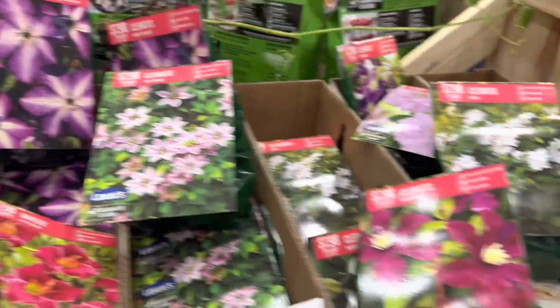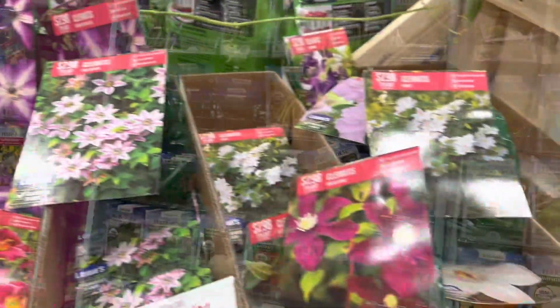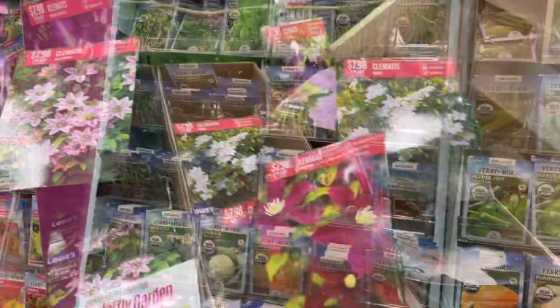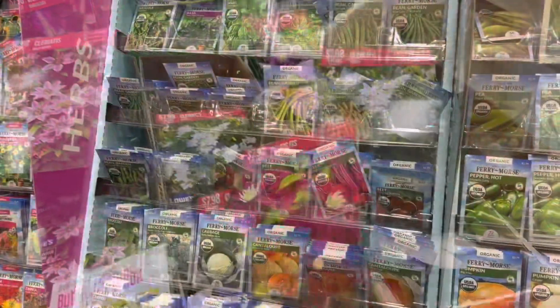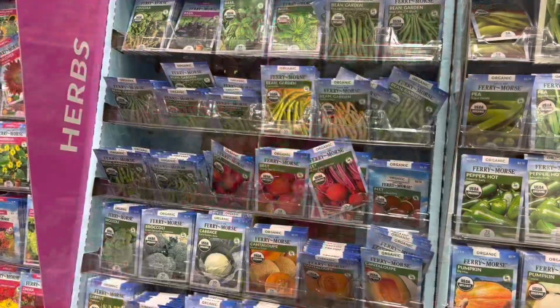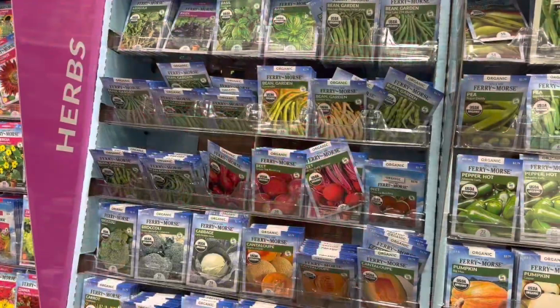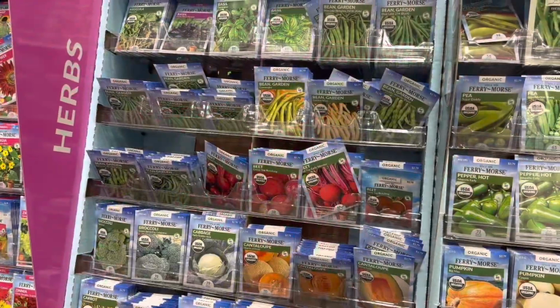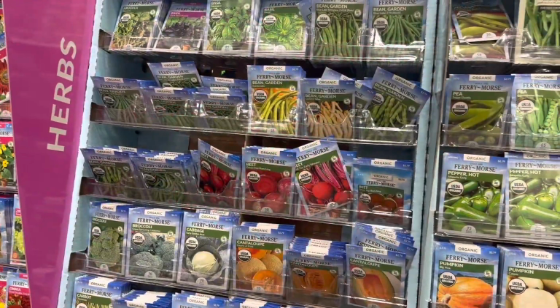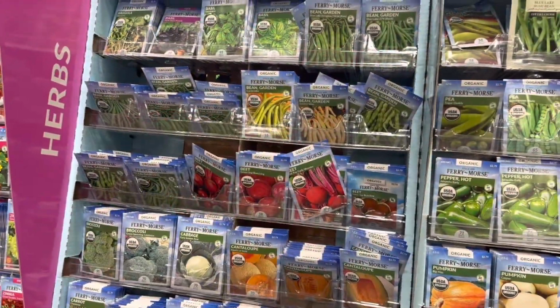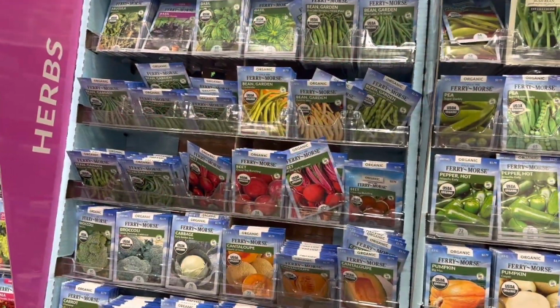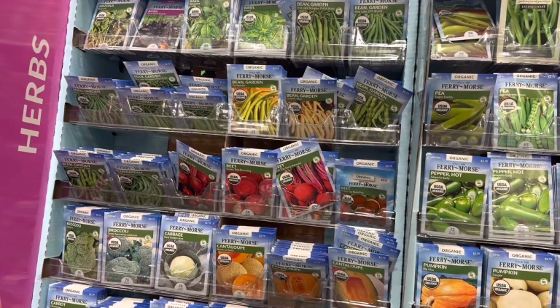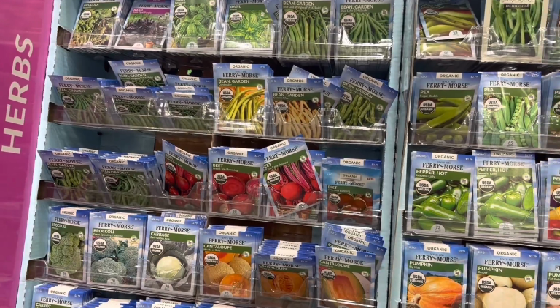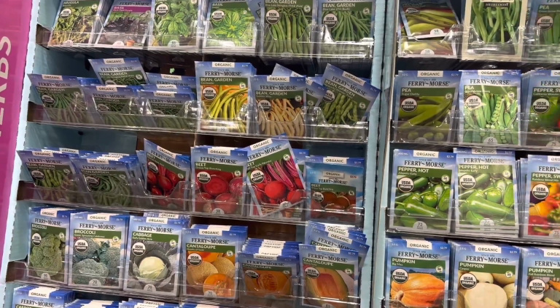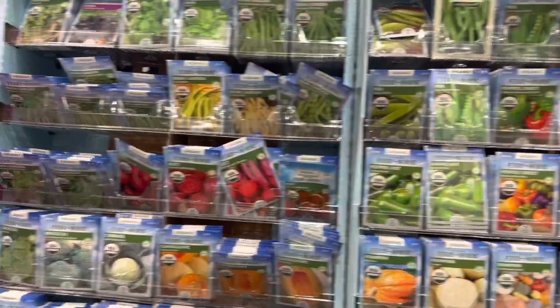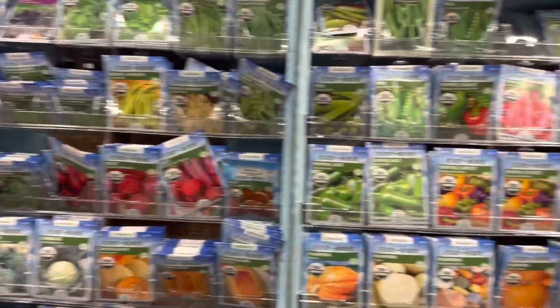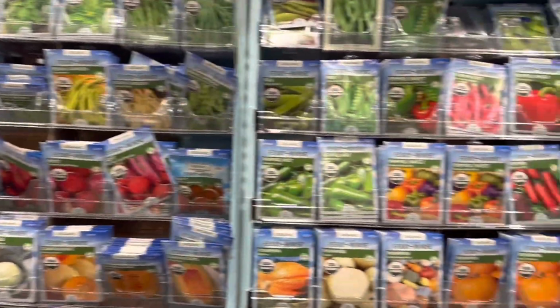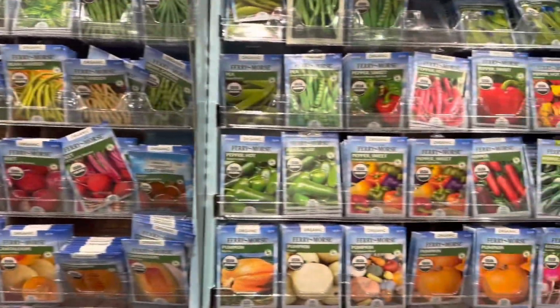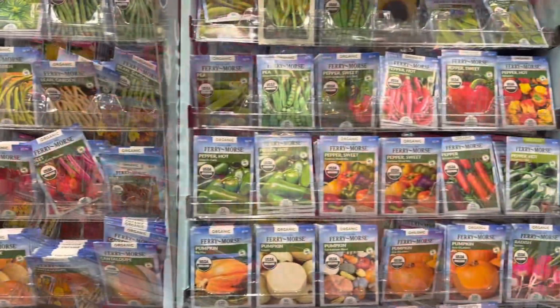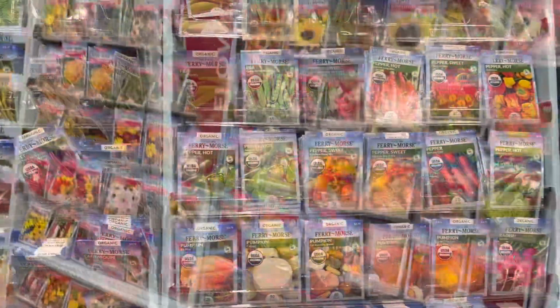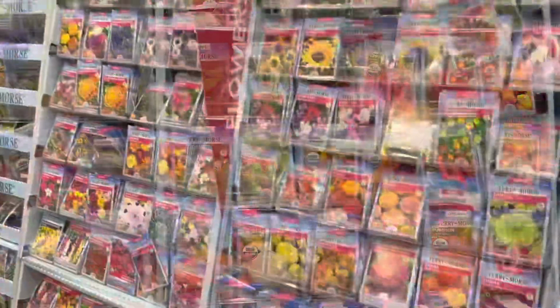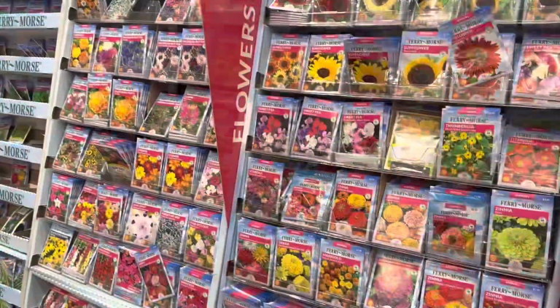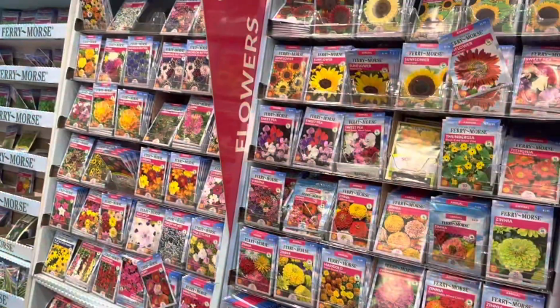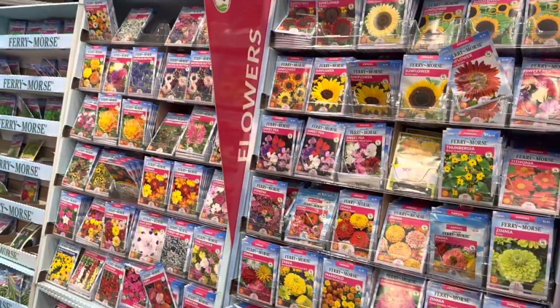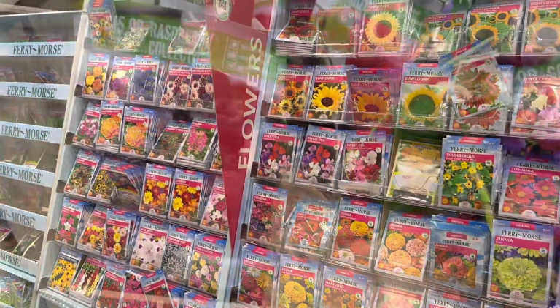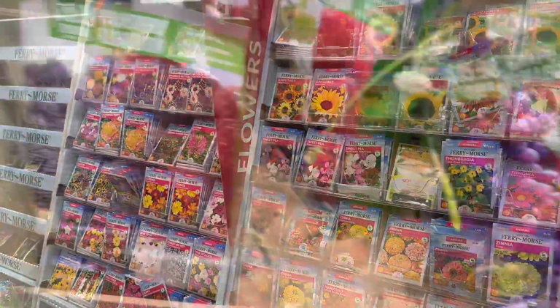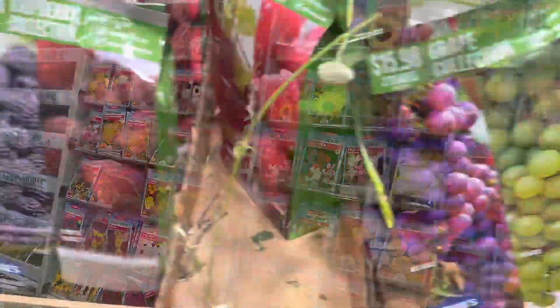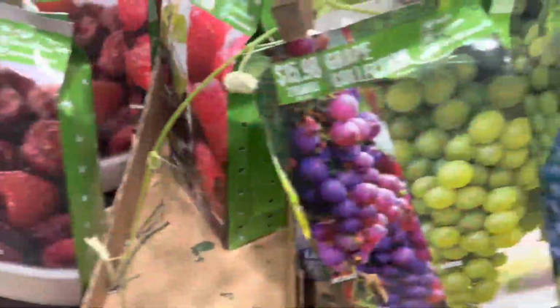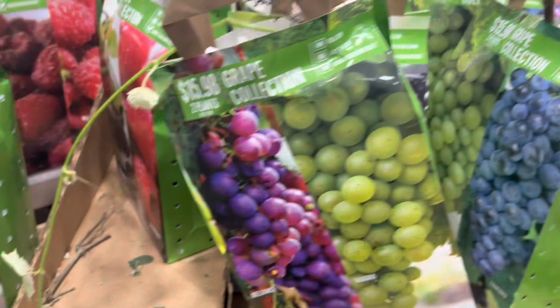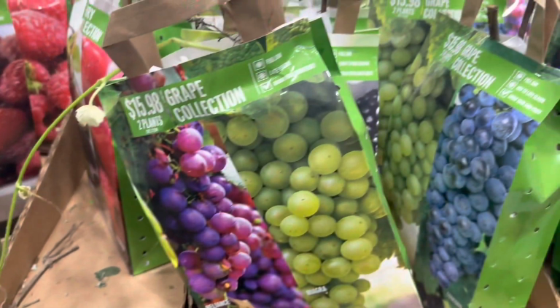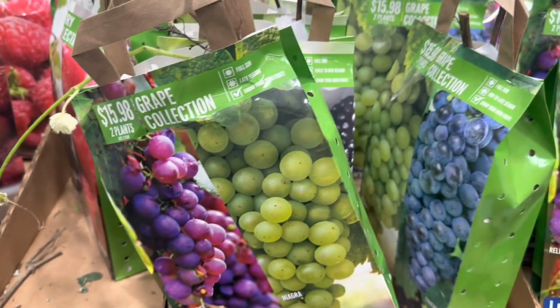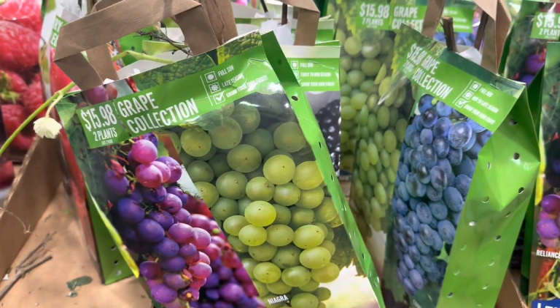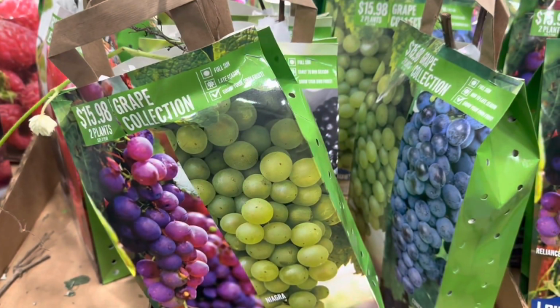There are many bulbs — you can add them. There are also magic seeds. There are many flowers and grapes.